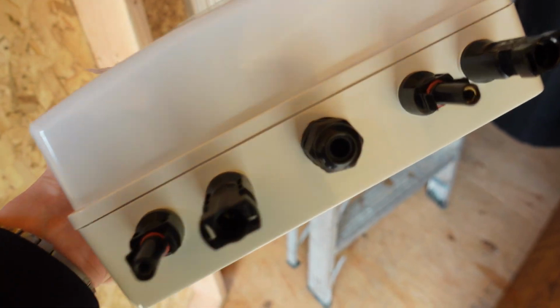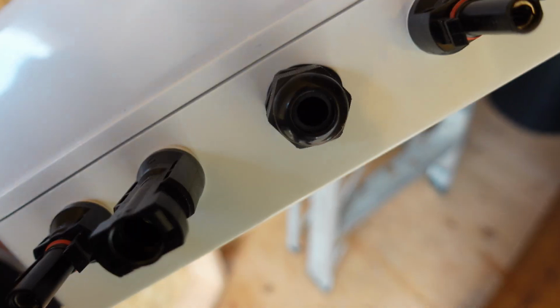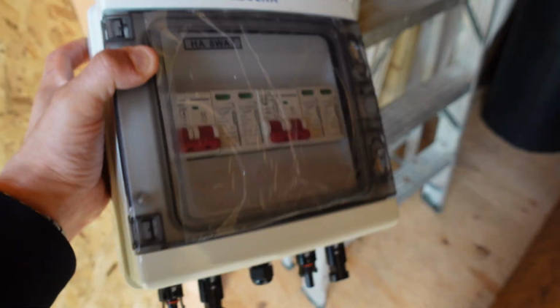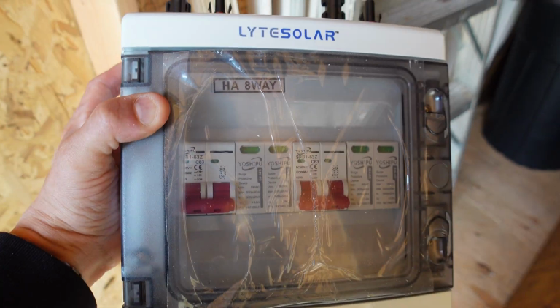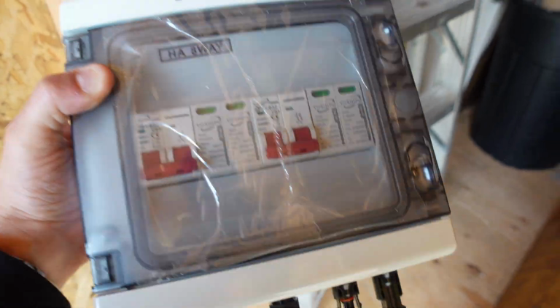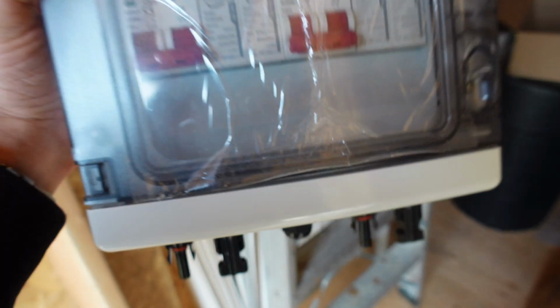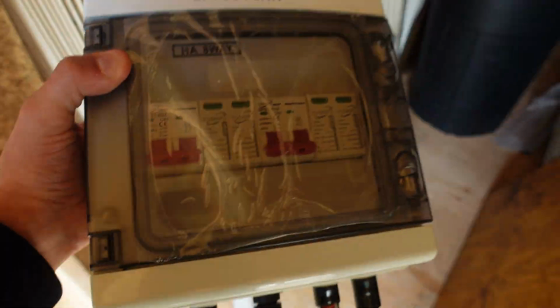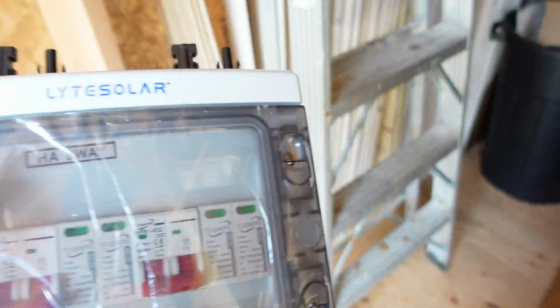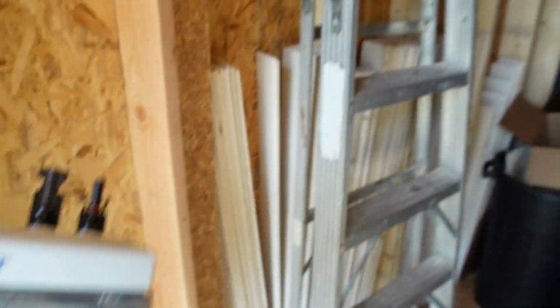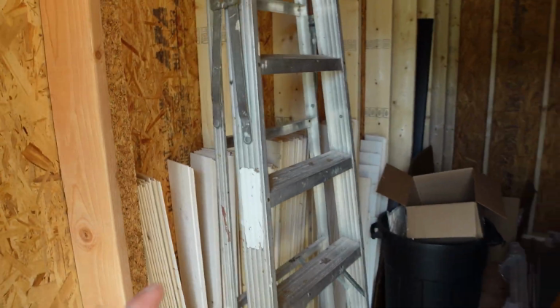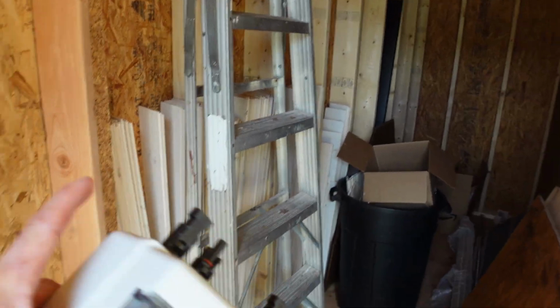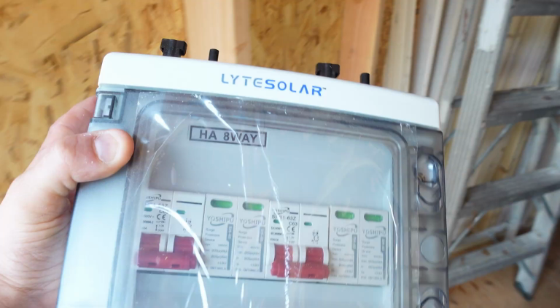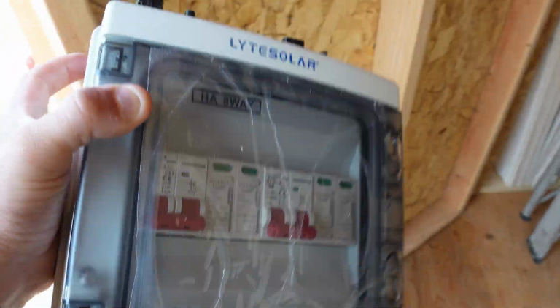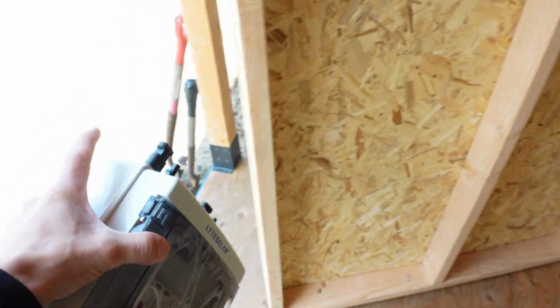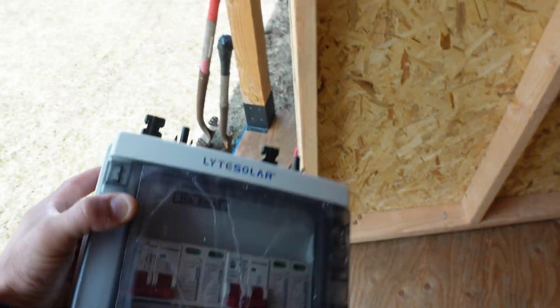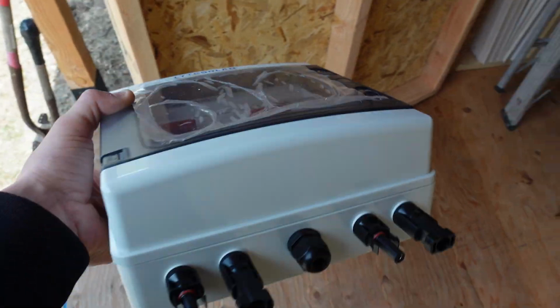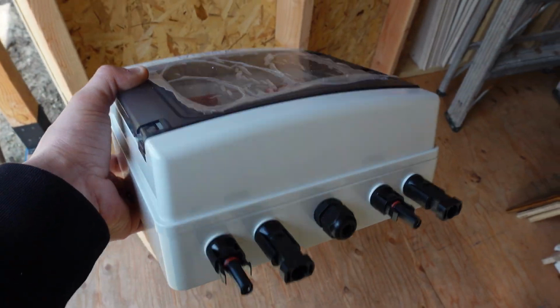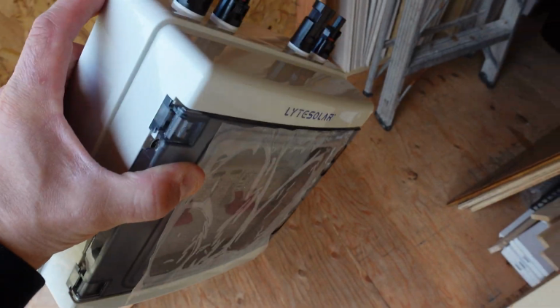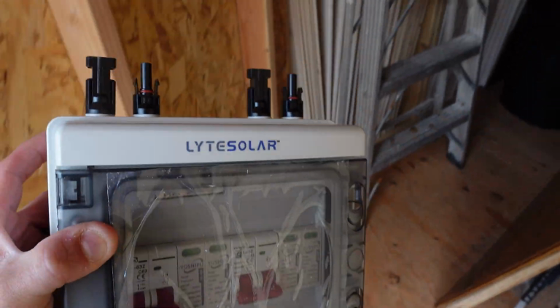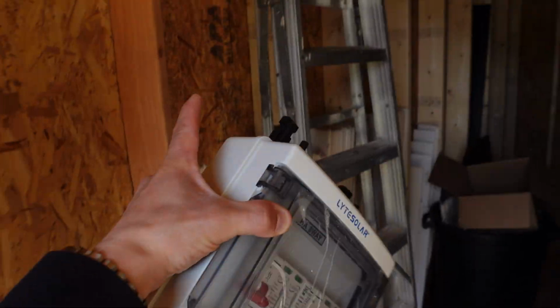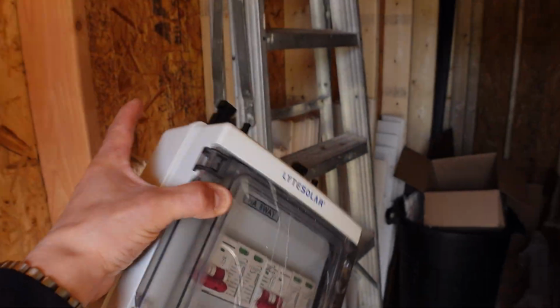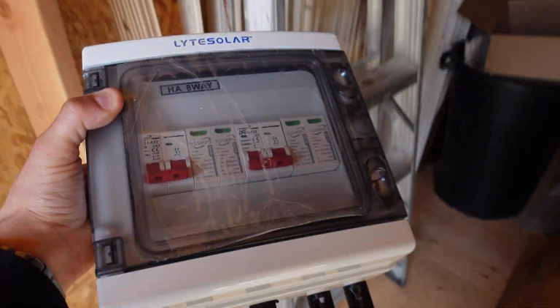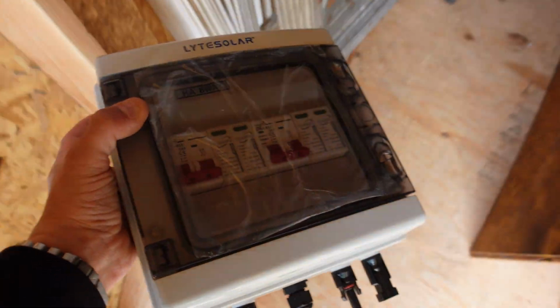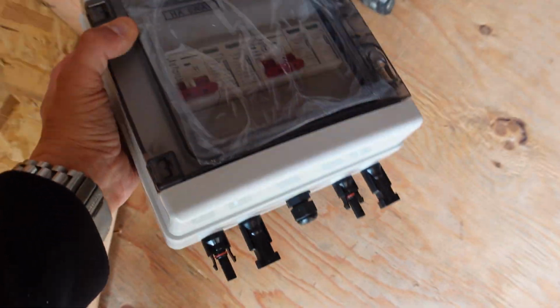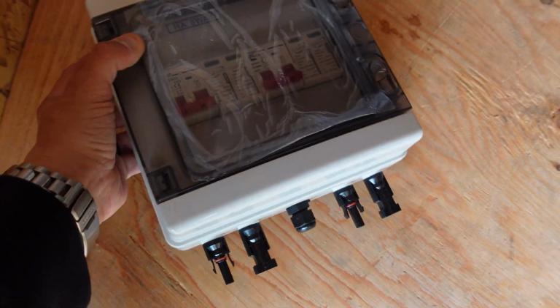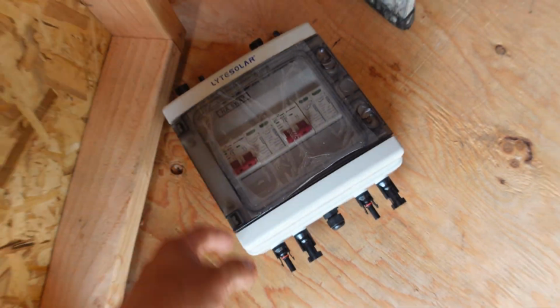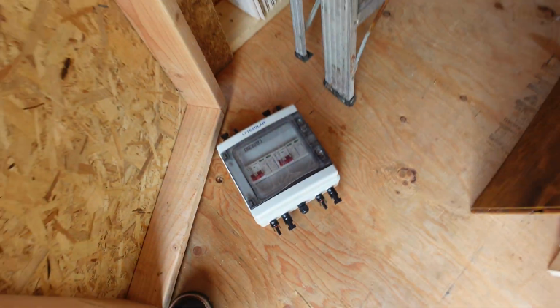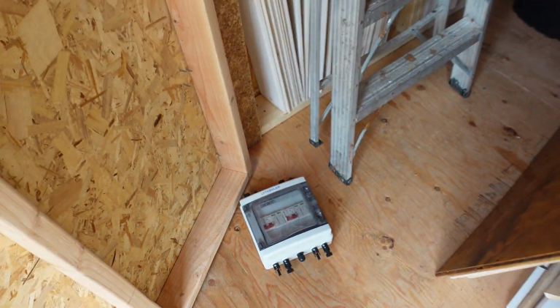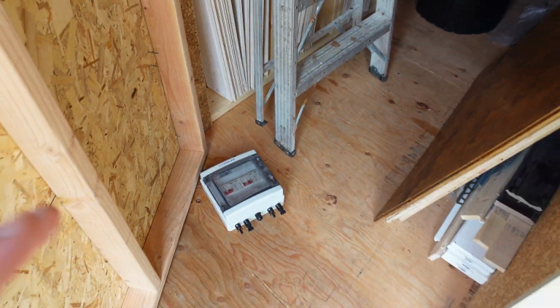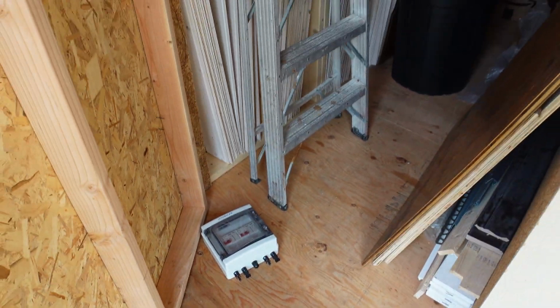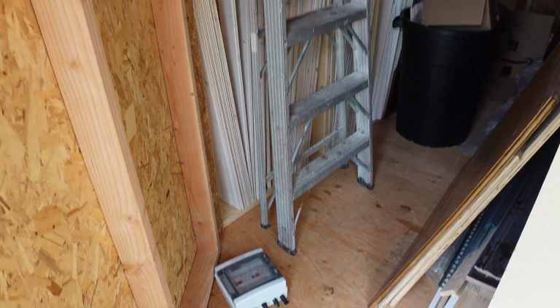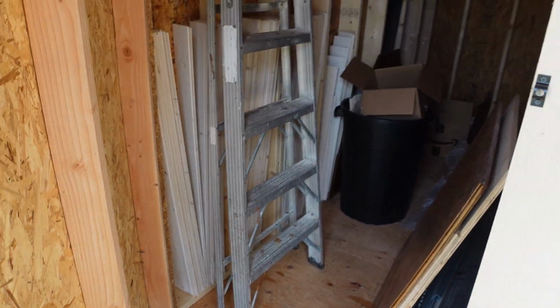This is surge protected so it's good to have your panels surge protected. I've got to ground it and we'll be good to go. Let me get all set up. Let's get this ladder set up so I can get on the roof and we can start running the wires, and I'll get this thing mounted on the wall. Just before we do that, let's hear a quick word from today's video sponsor.